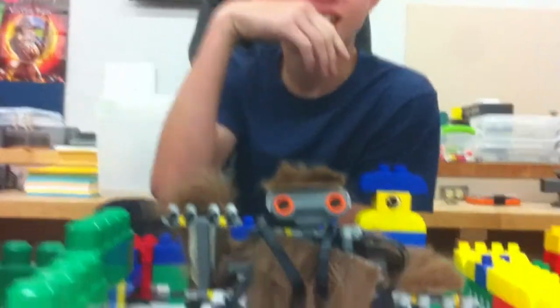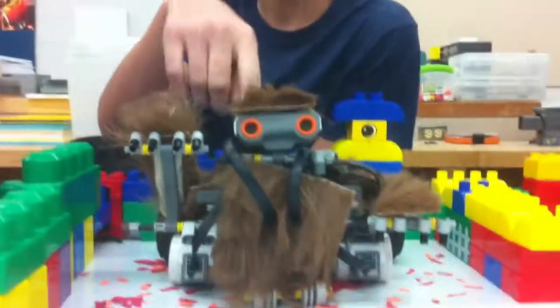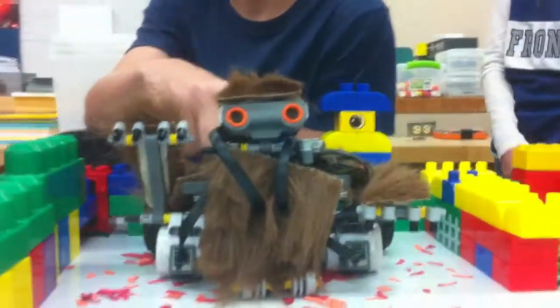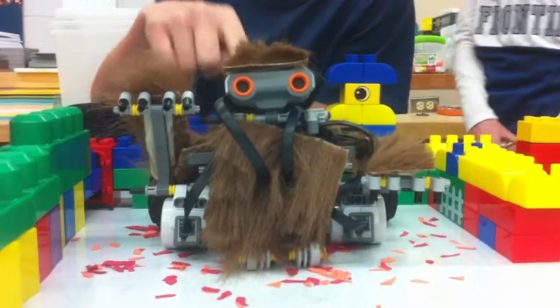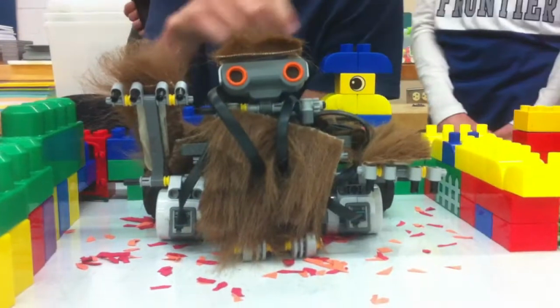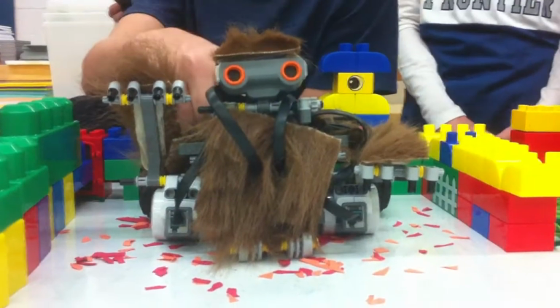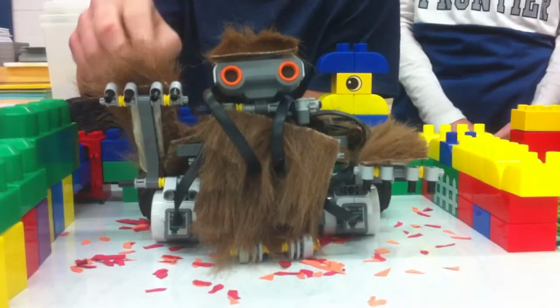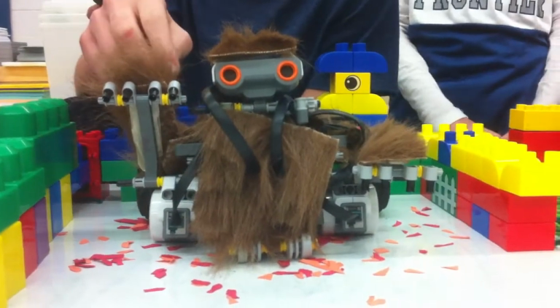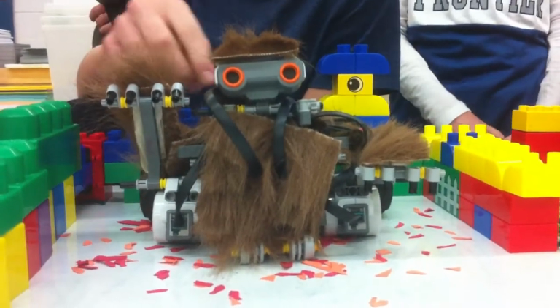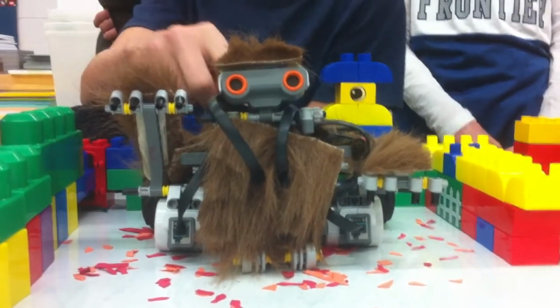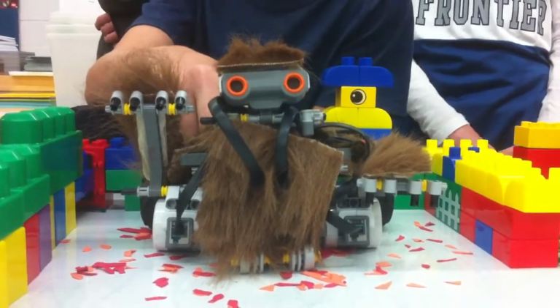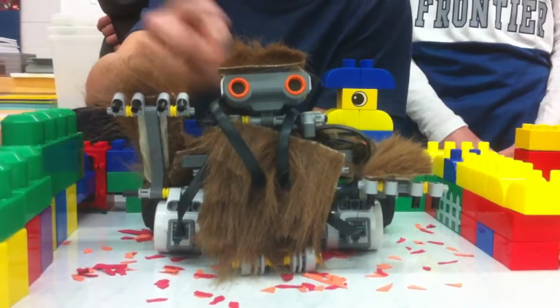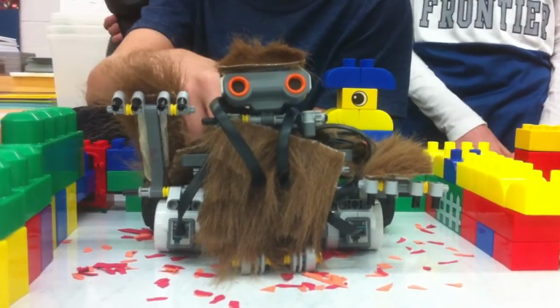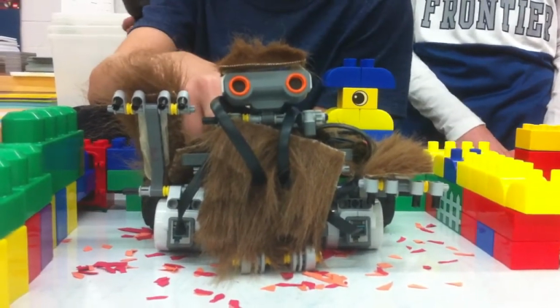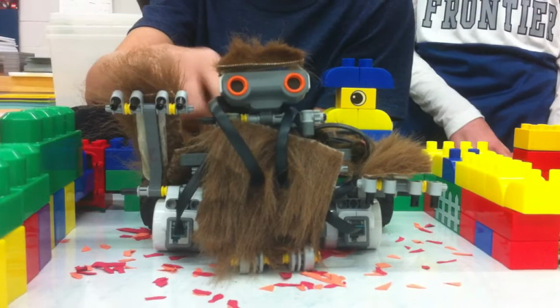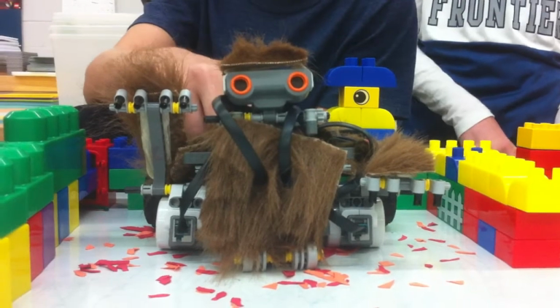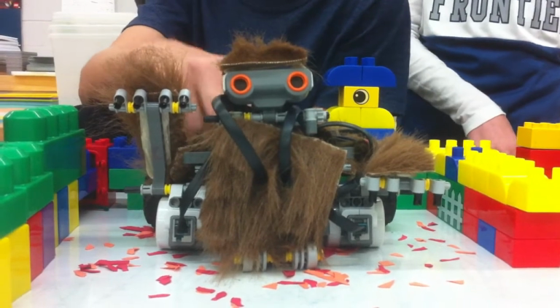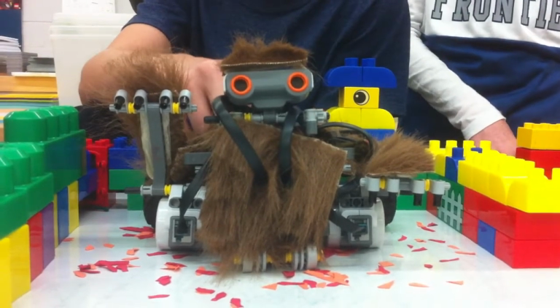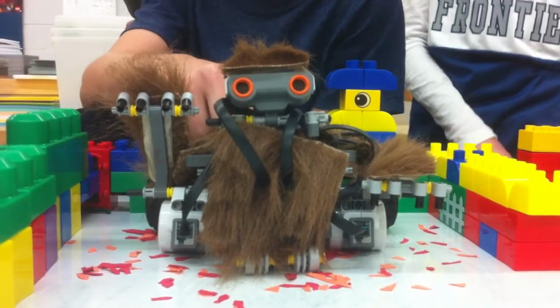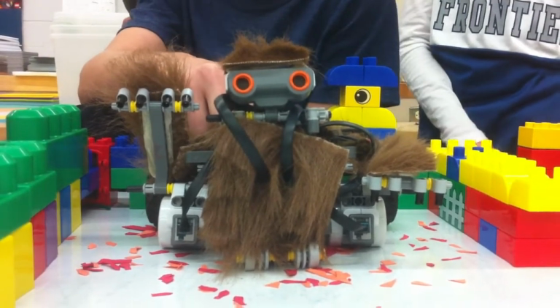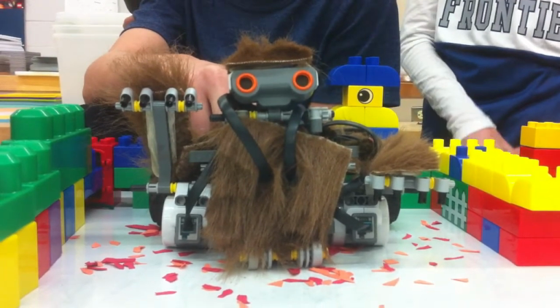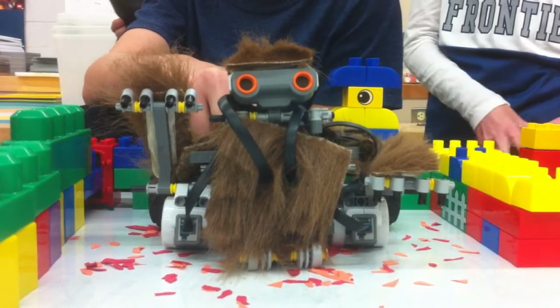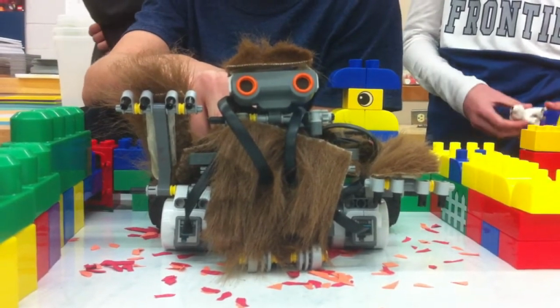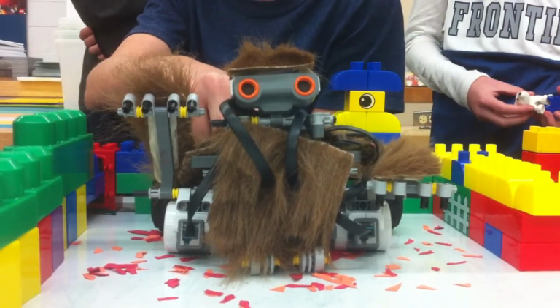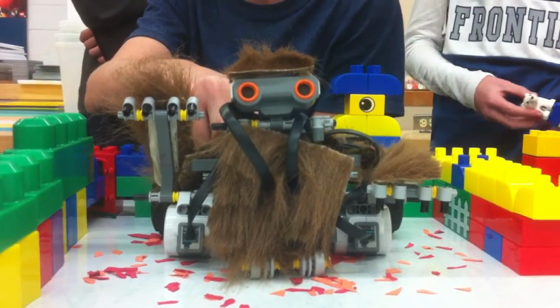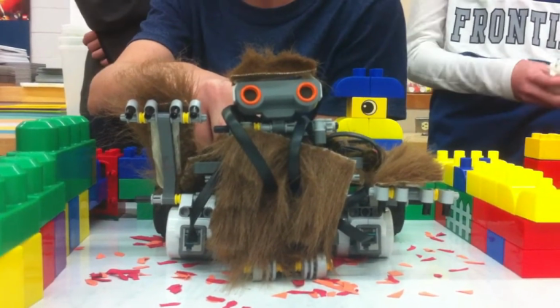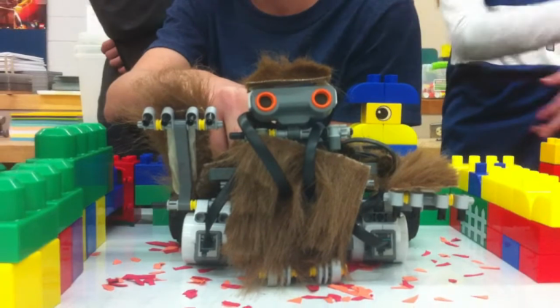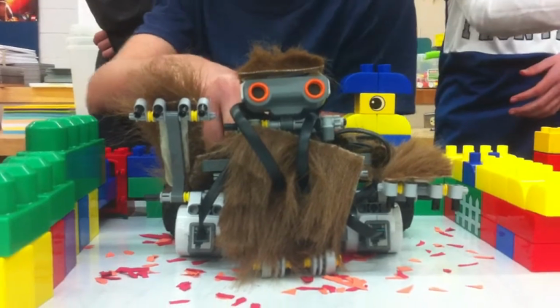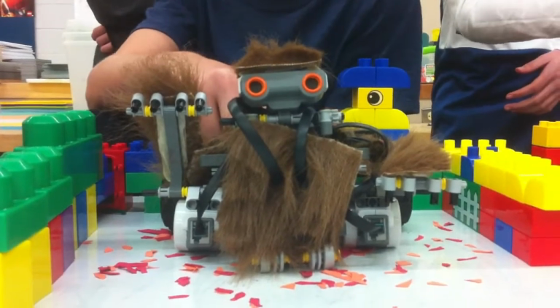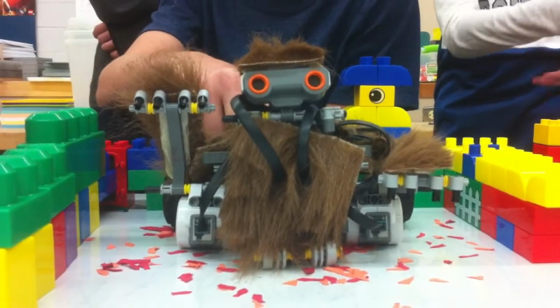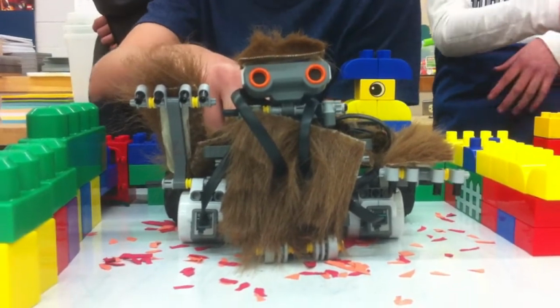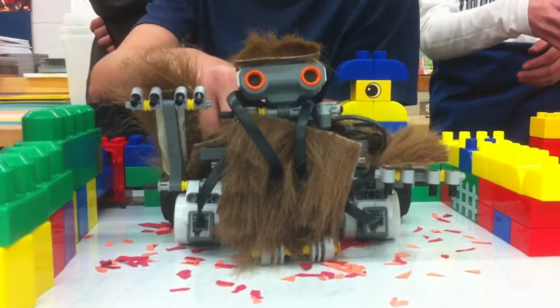This is Bigfoot. It kind of doesn't look great, but when it sees something, it will go forward and kind of lunge, take a break, and then lunge again.